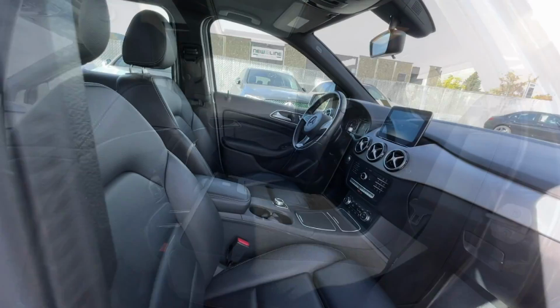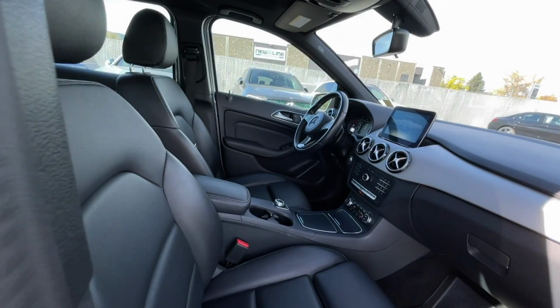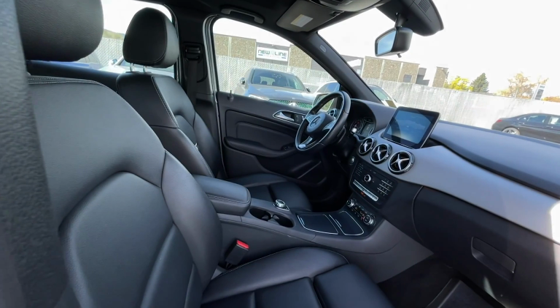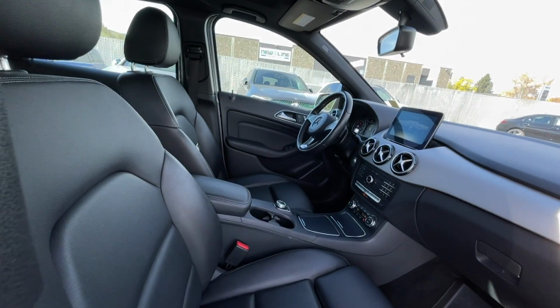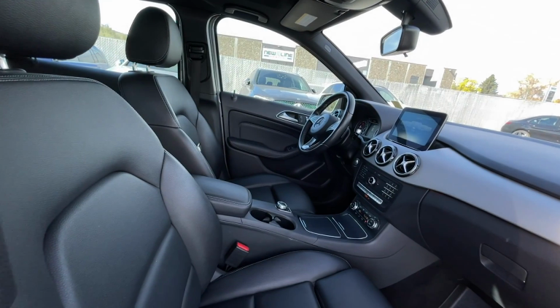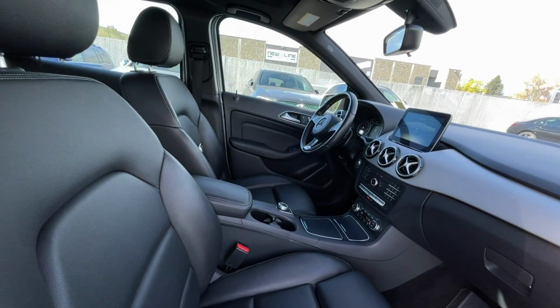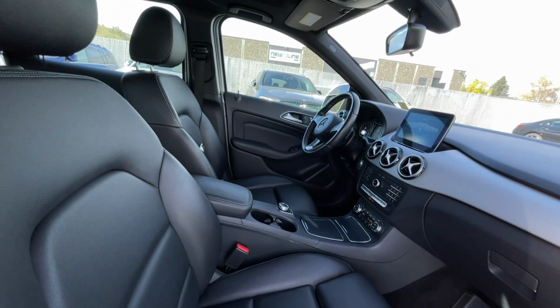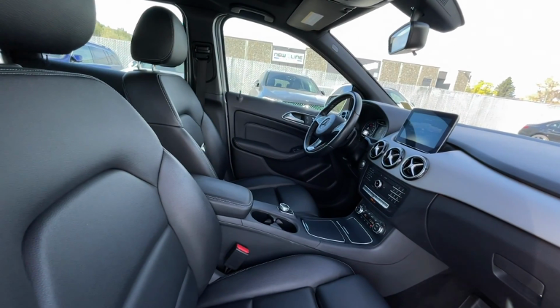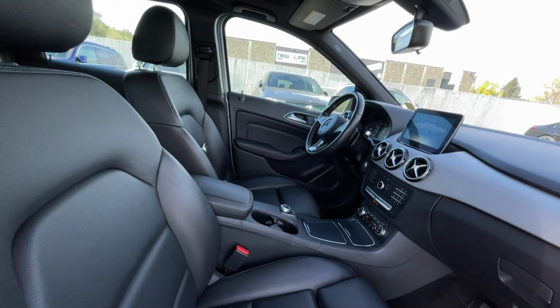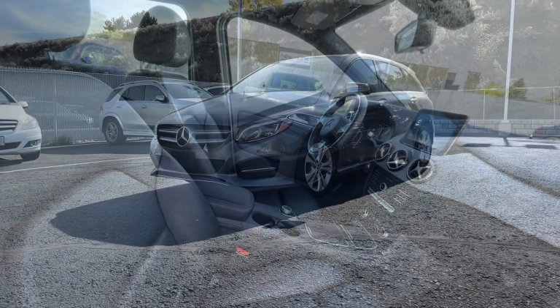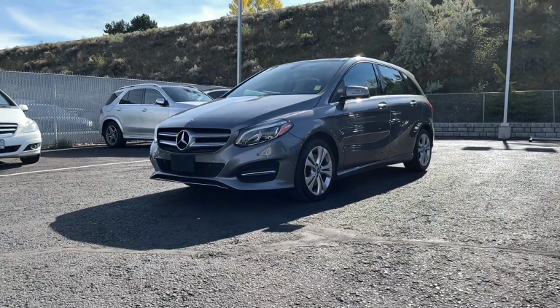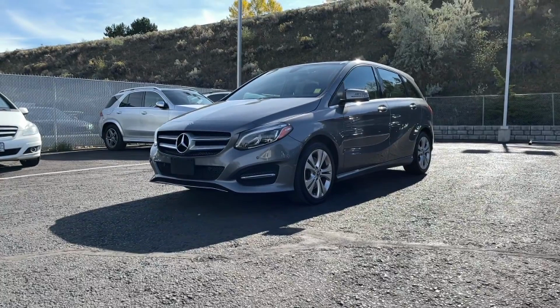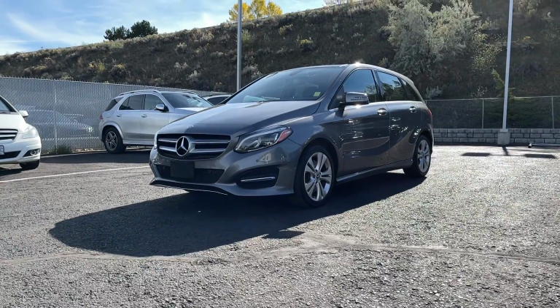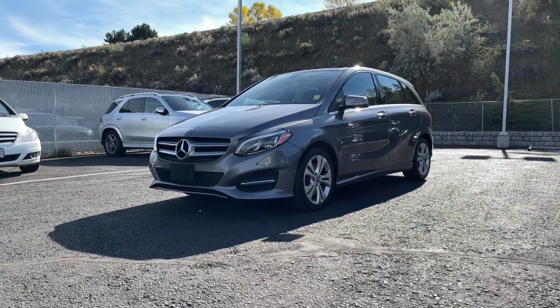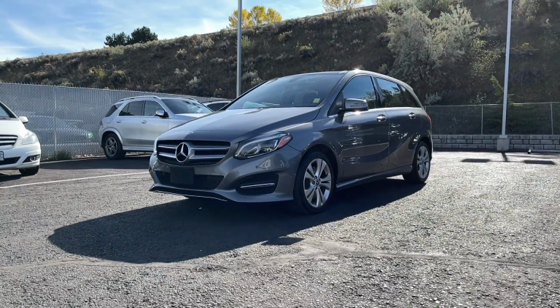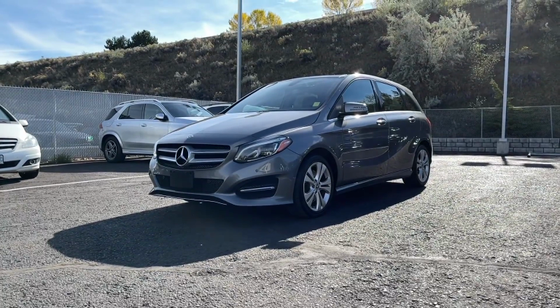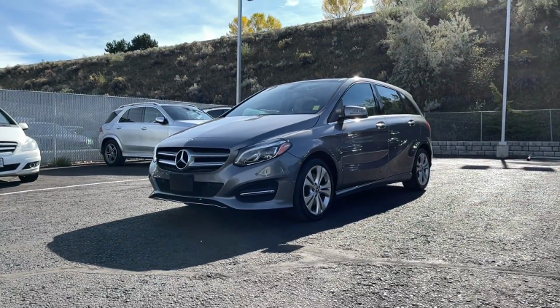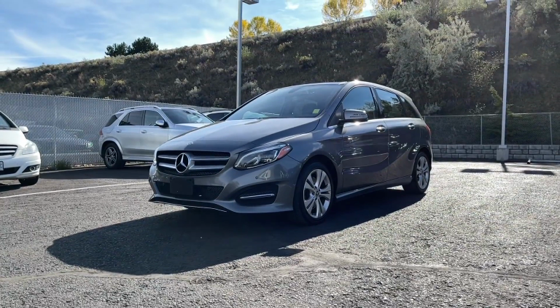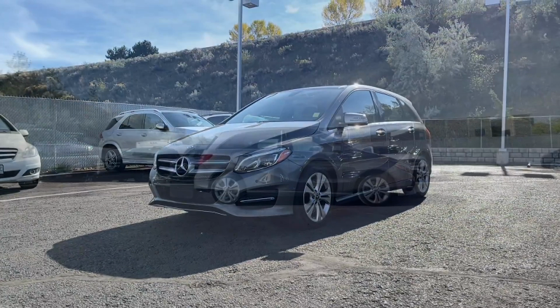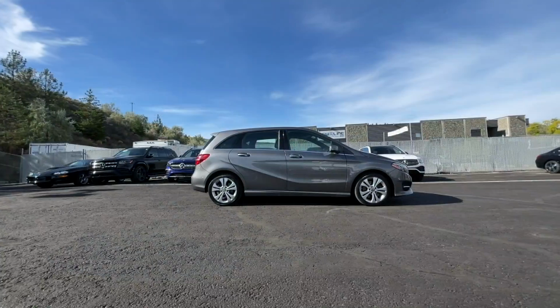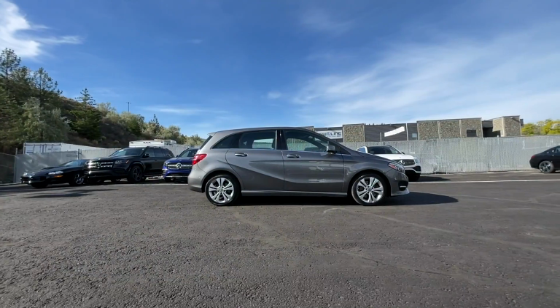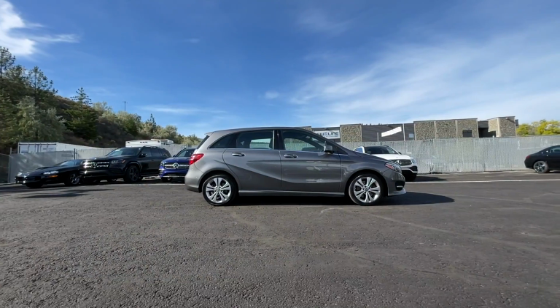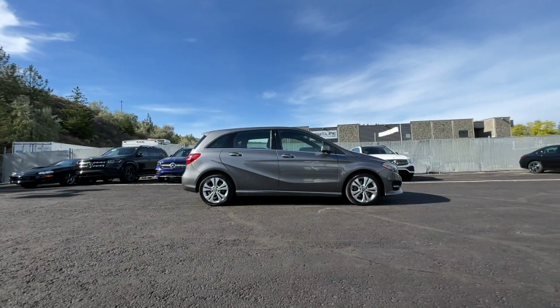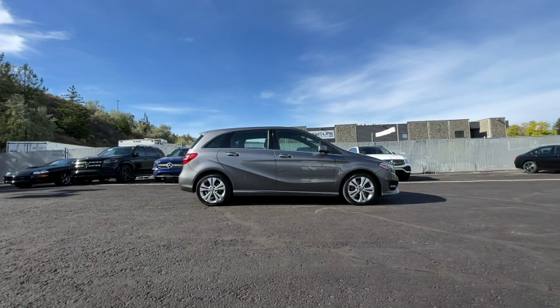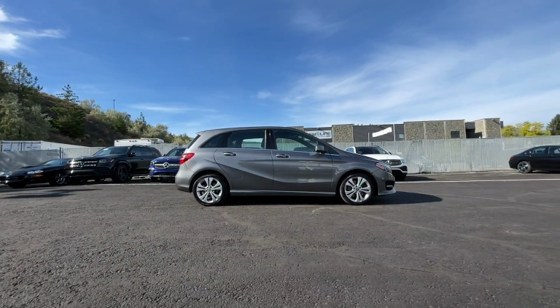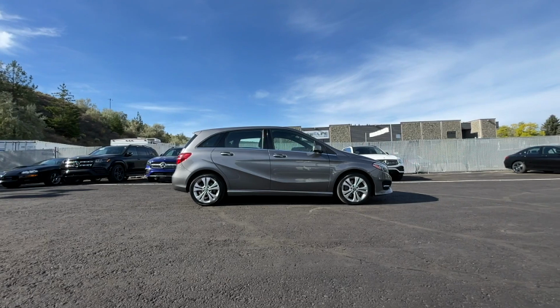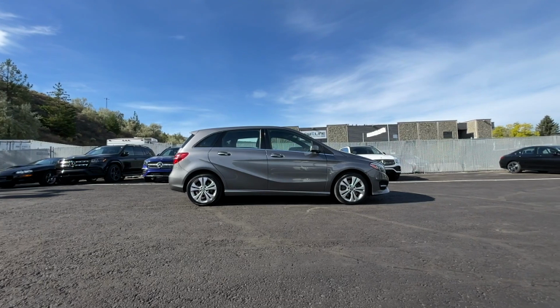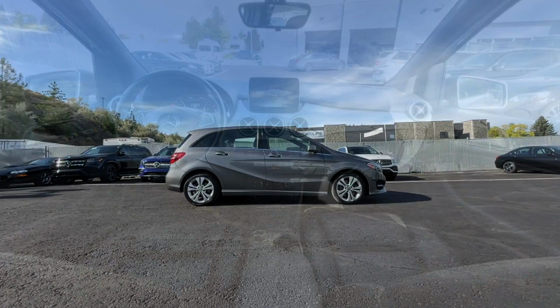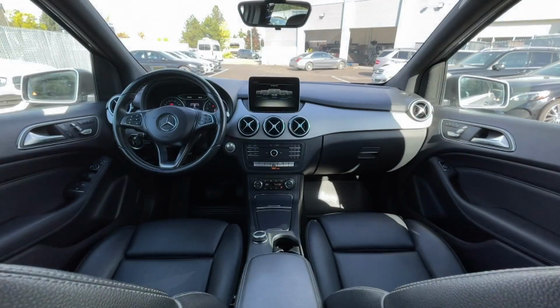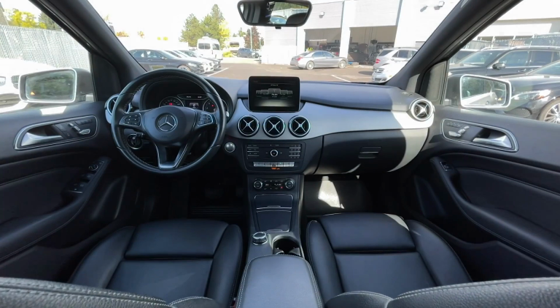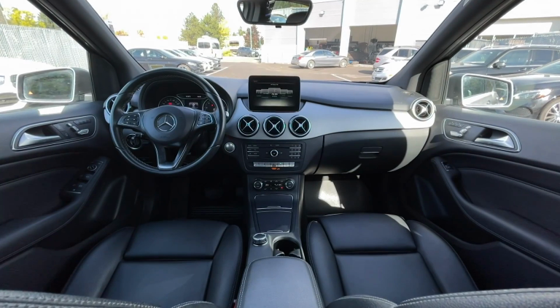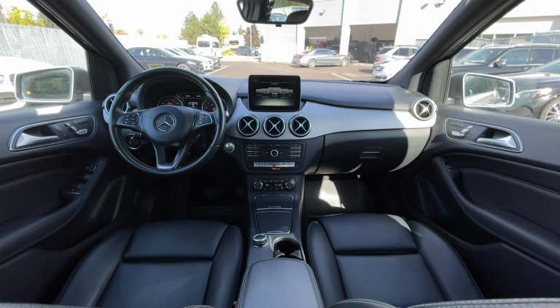If you have any more questions on this B-Class, check out any of the links down below, or feel free to visit us here at Mercedes-Benz Kamloops, where our product experts will be more than happy to answer any of your questions. My name is Jeremy — have a great day!